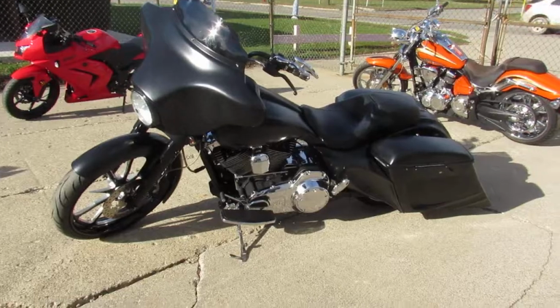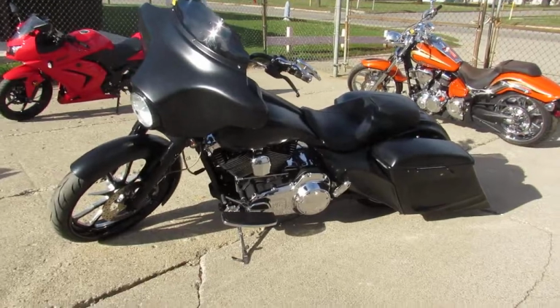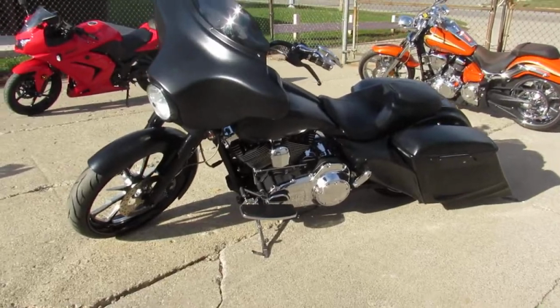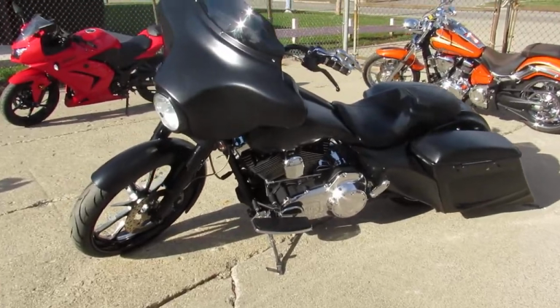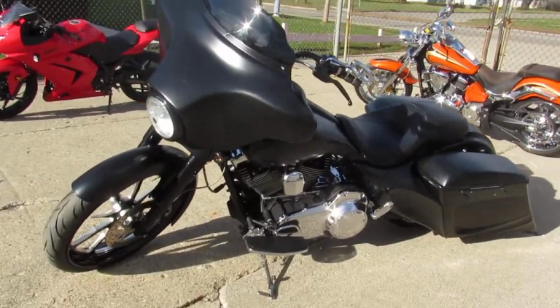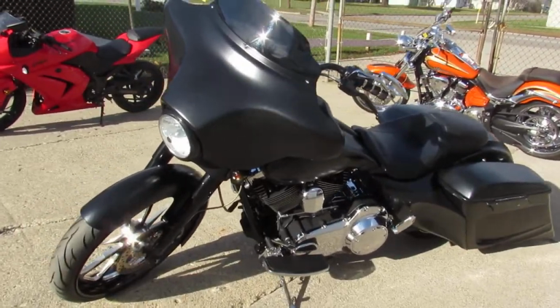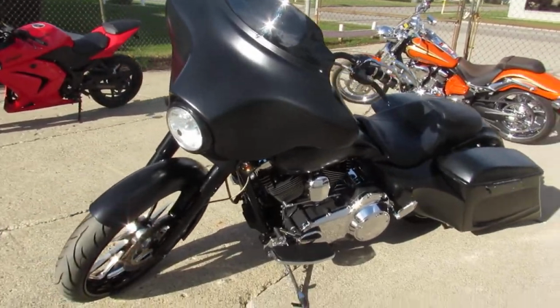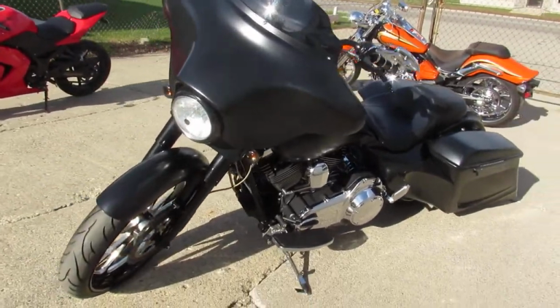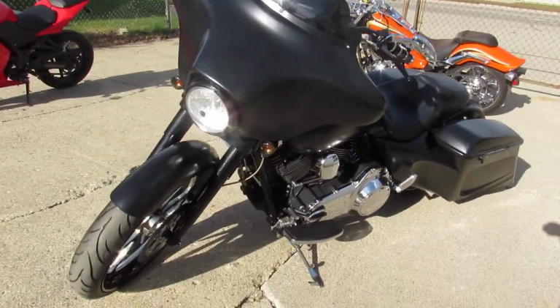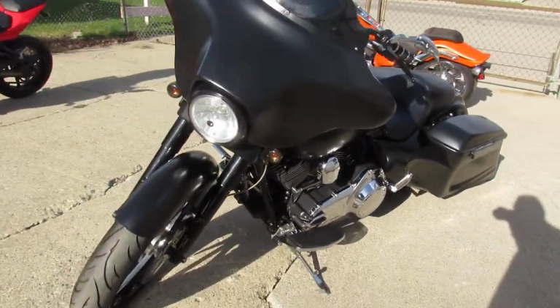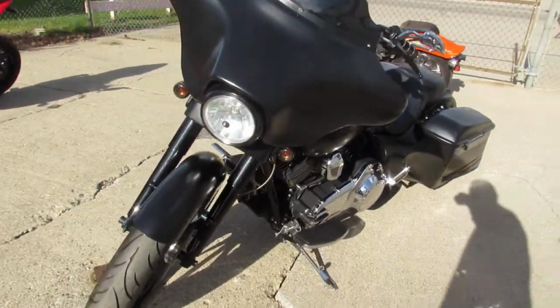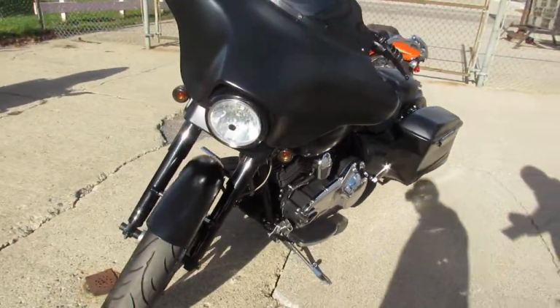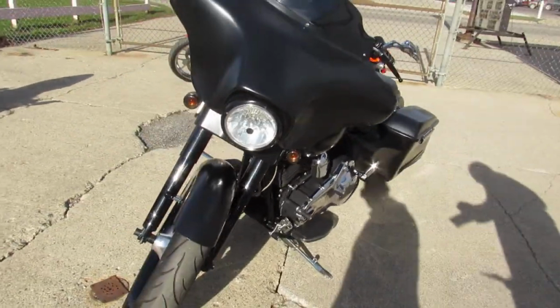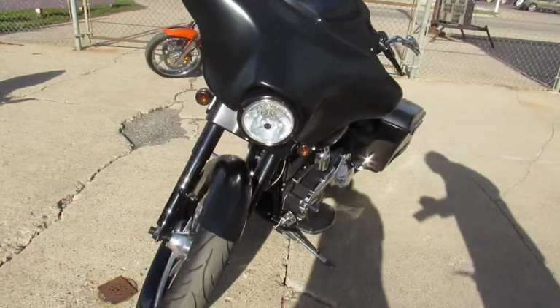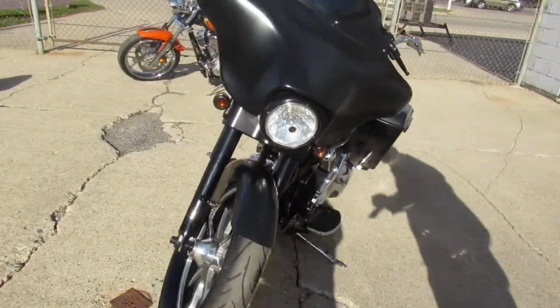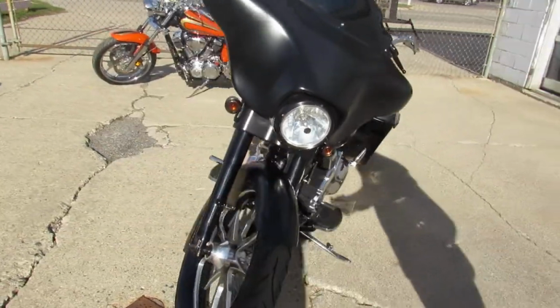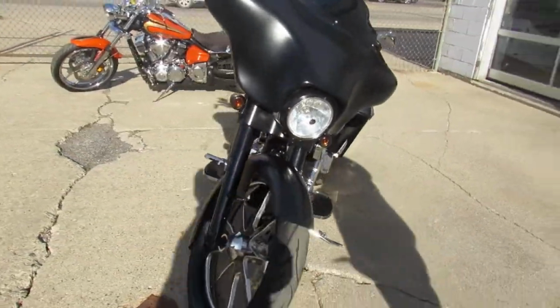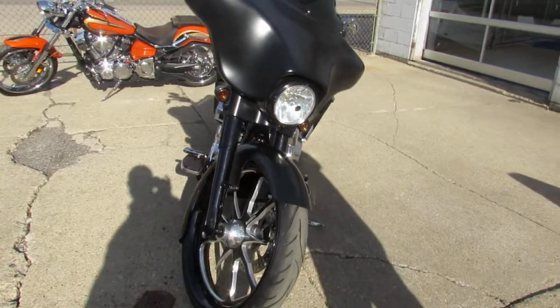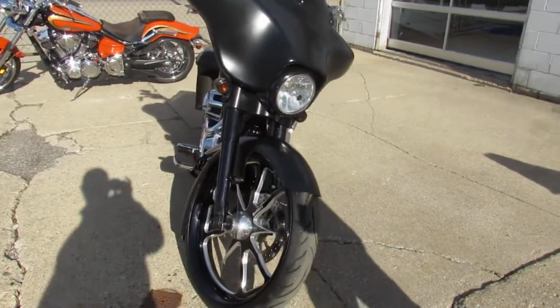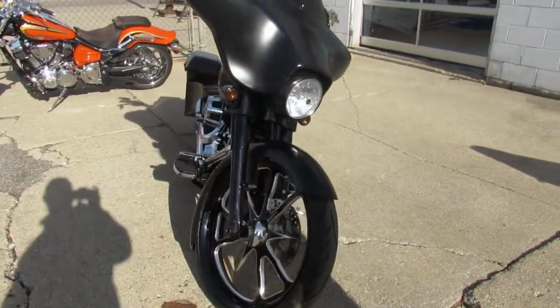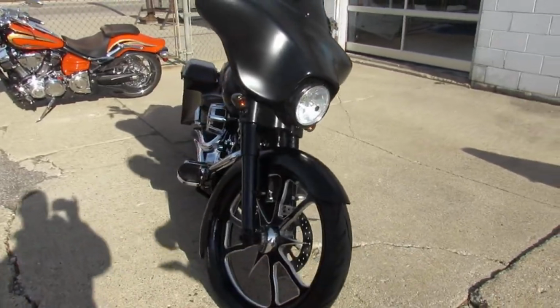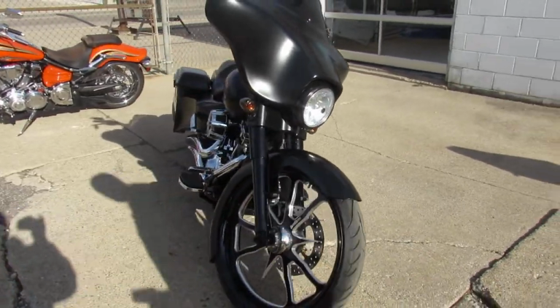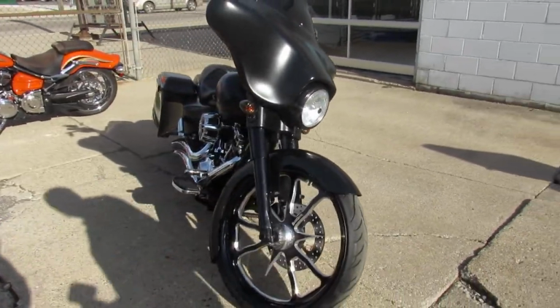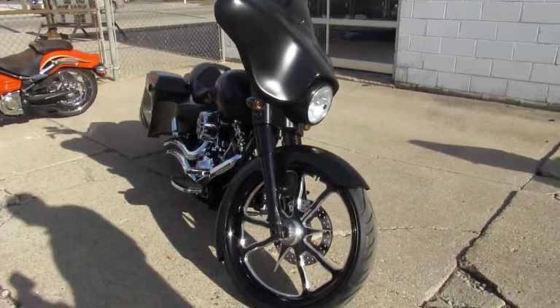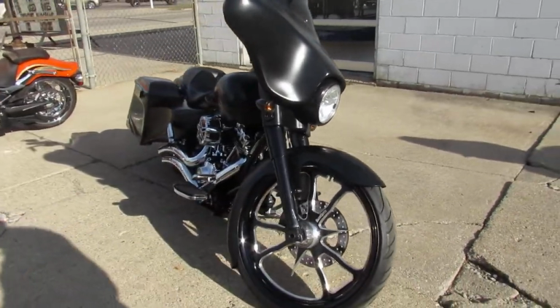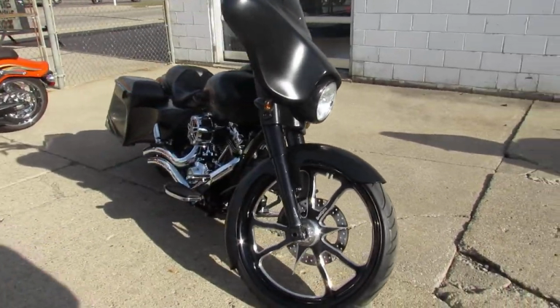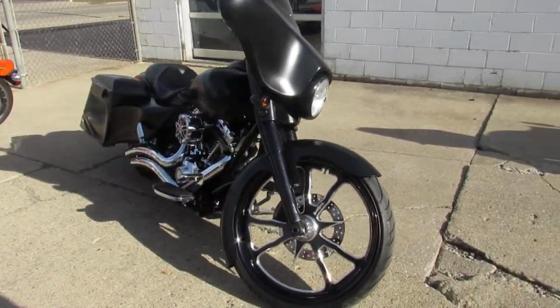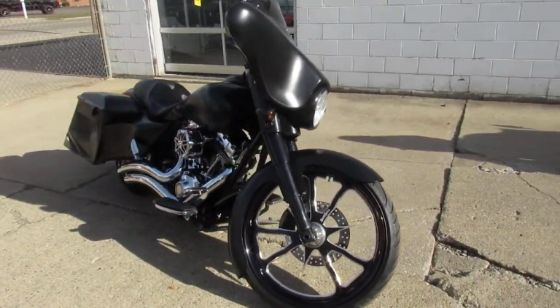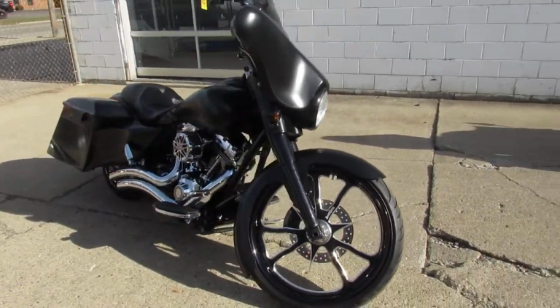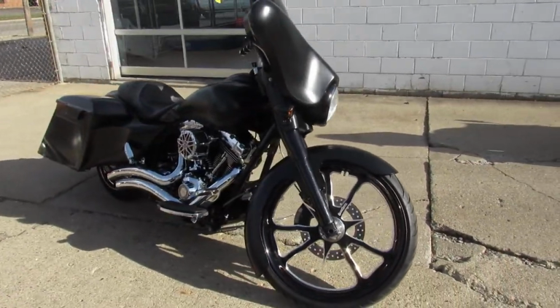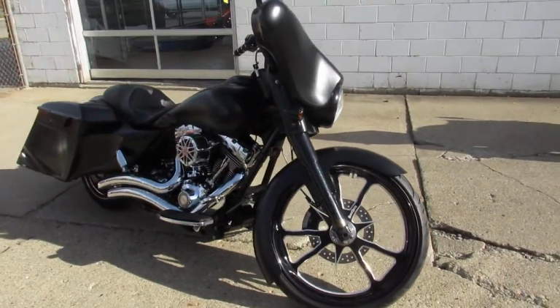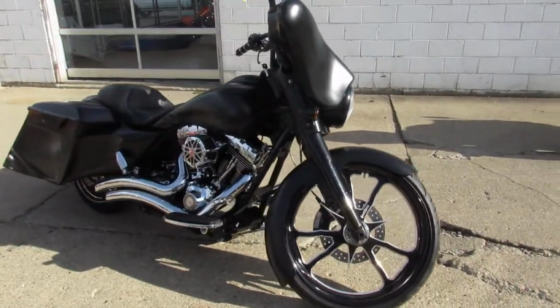Hey fellas, we got a dandy here. Anybody looking for a custom Harley Street Glide, this is it. As you guys know, it's the most fun you can have with your clothes on riding this bad lad.